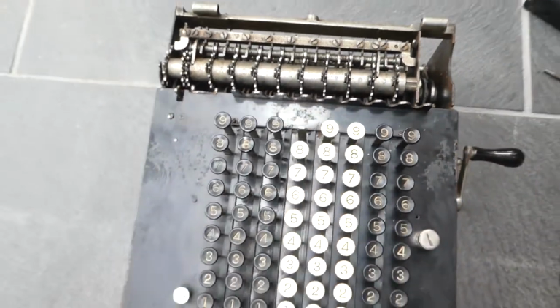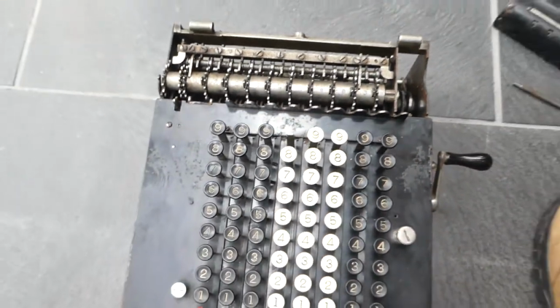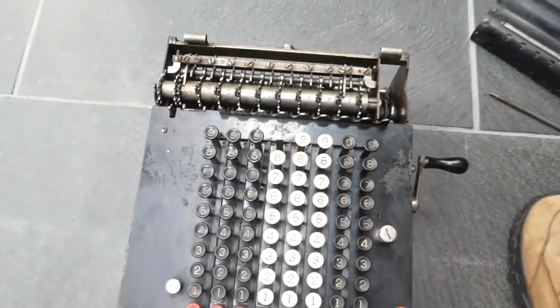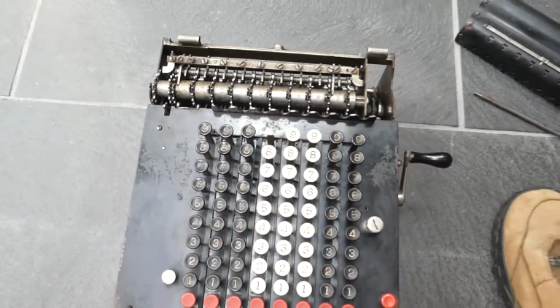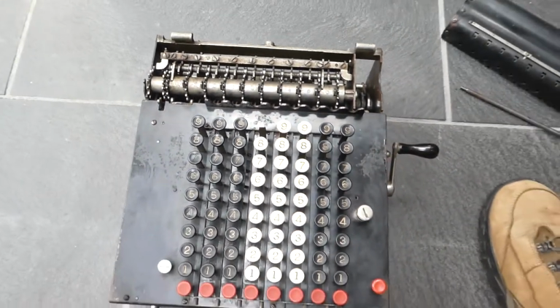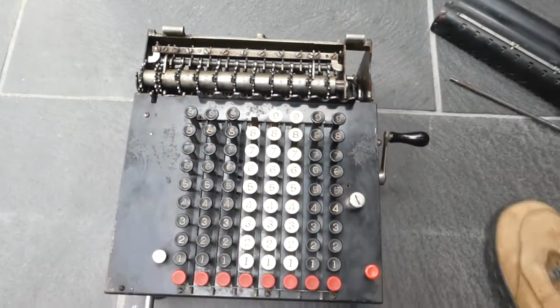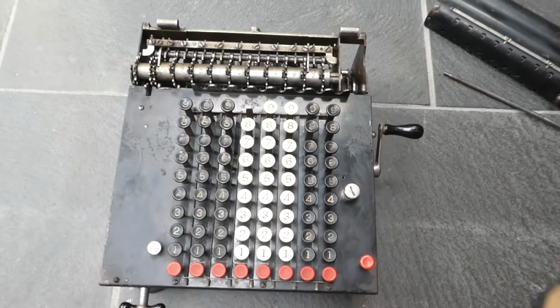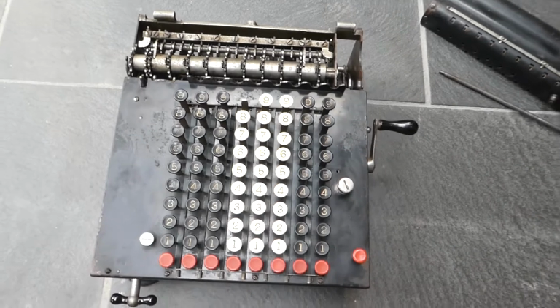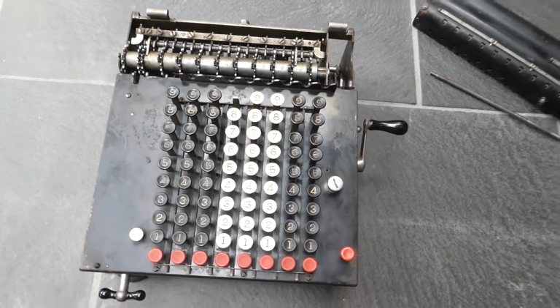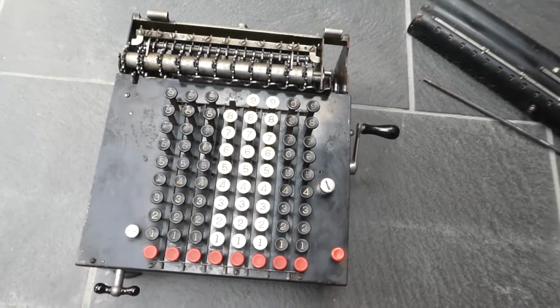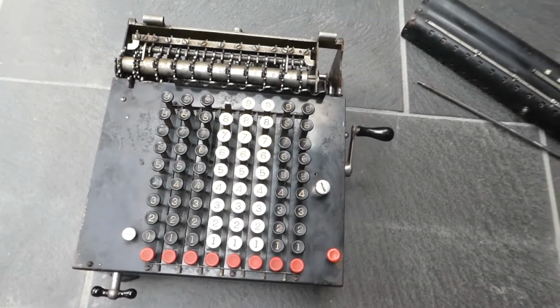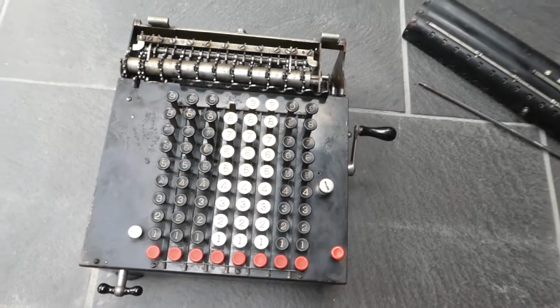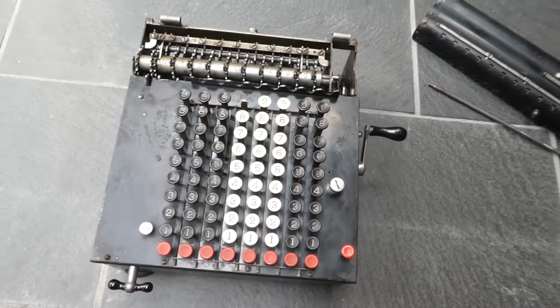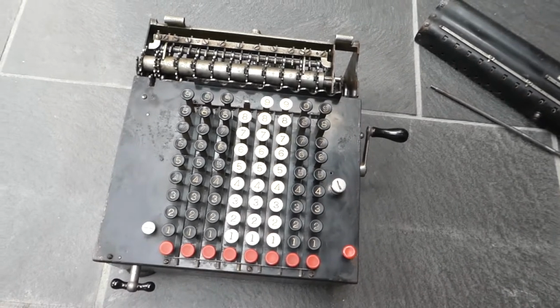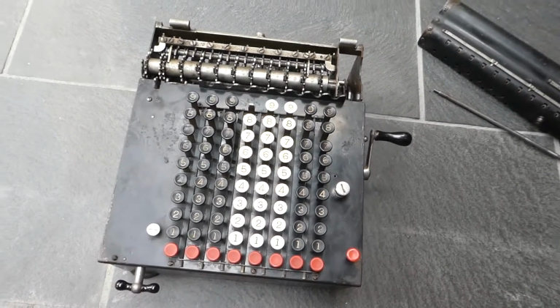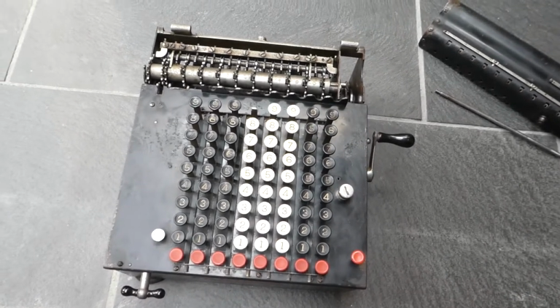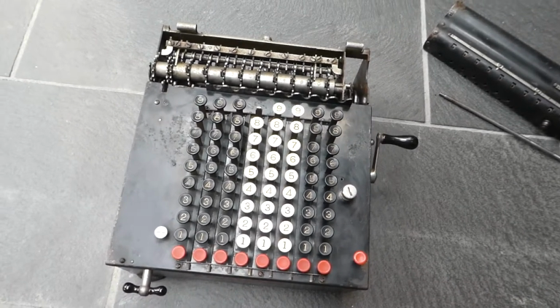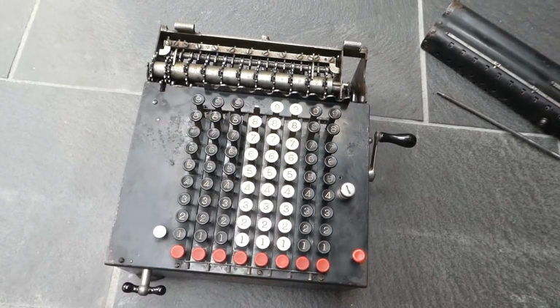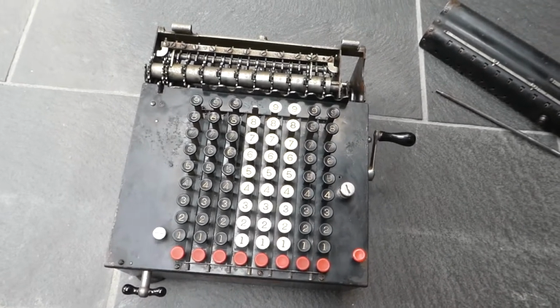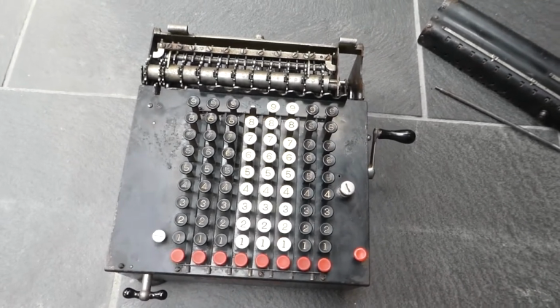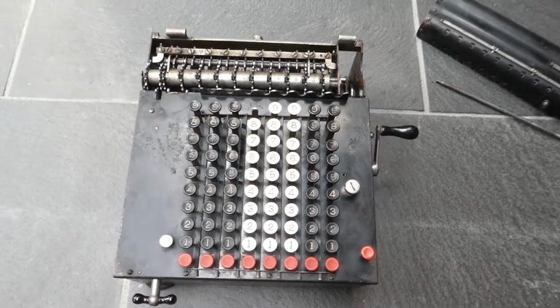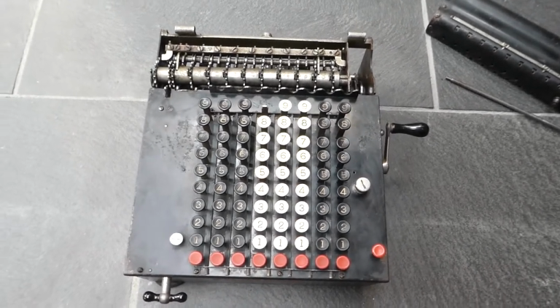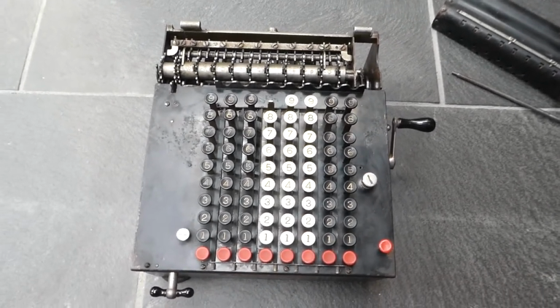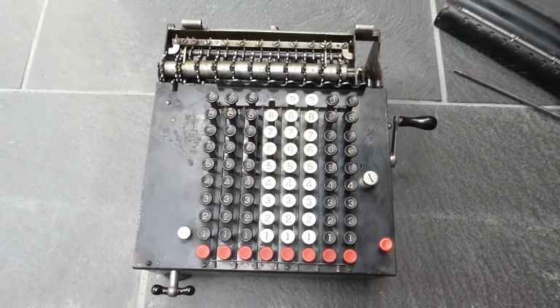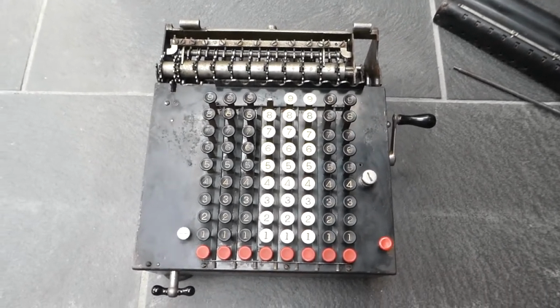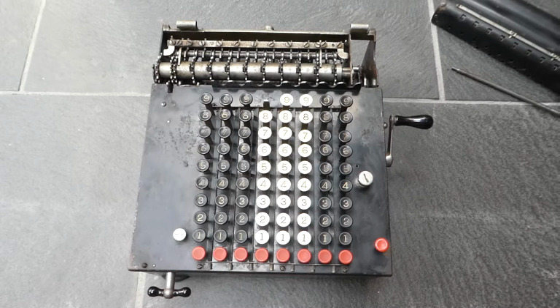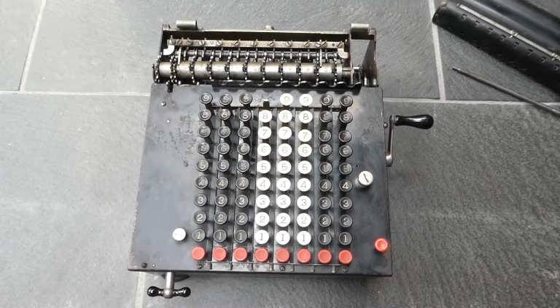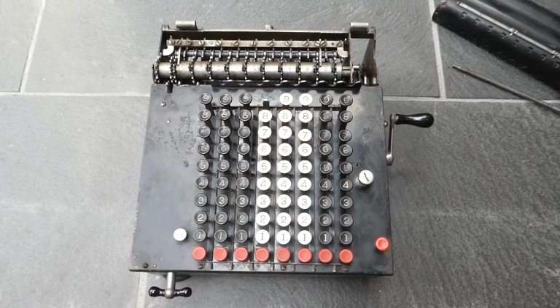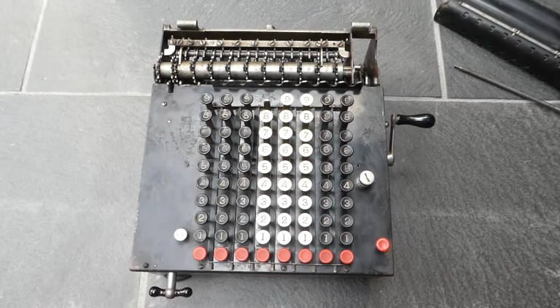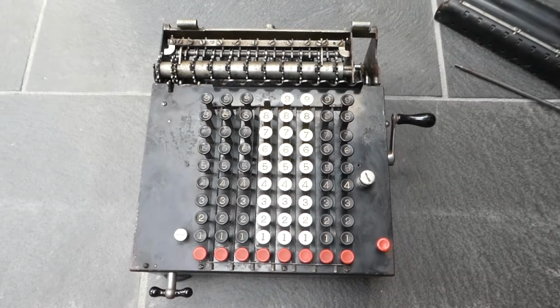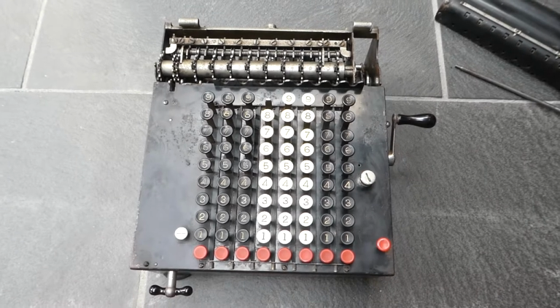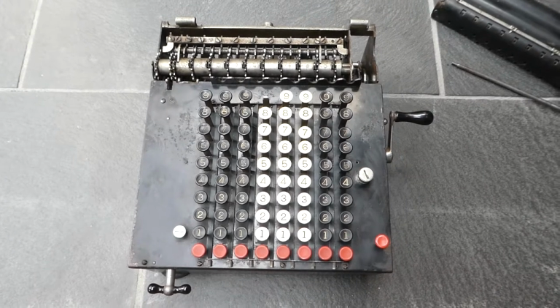So that was the mechanism of the Model F Monroe calculator. Thank you for watching.